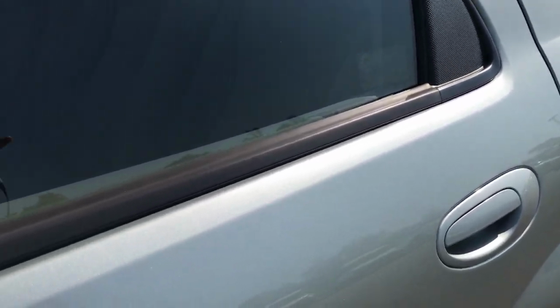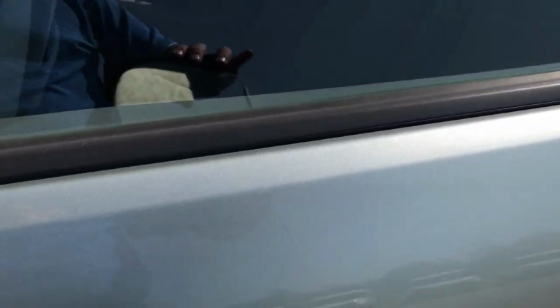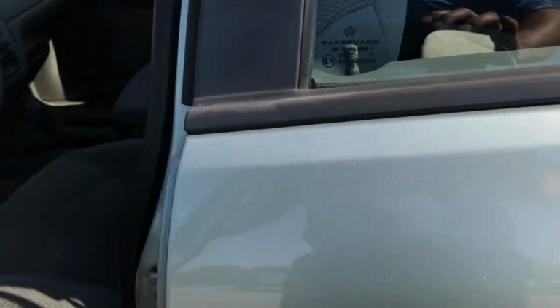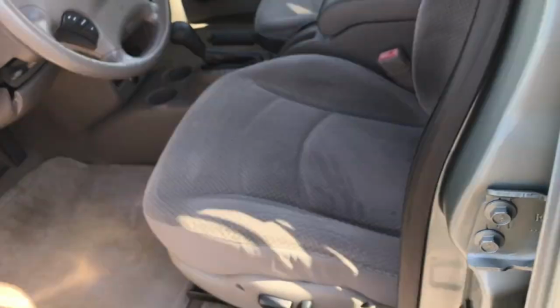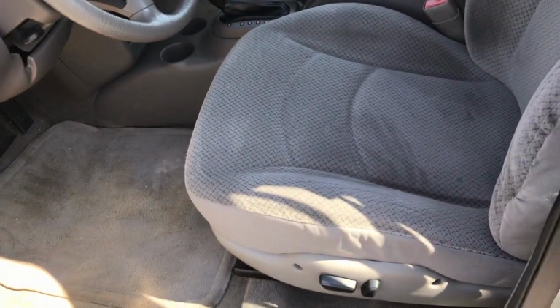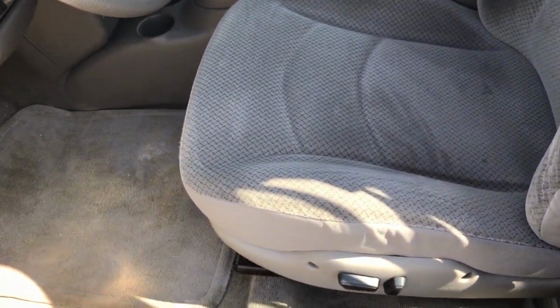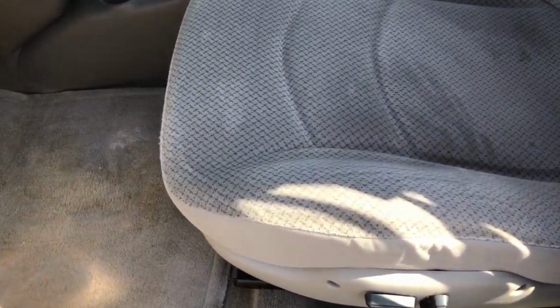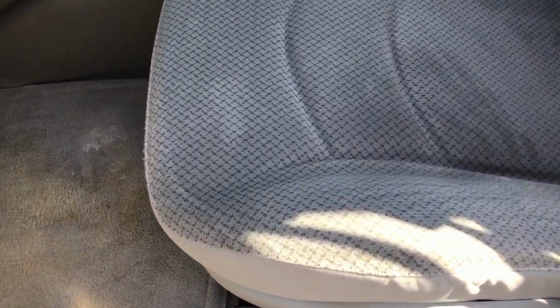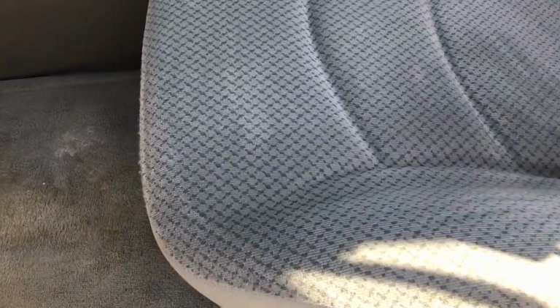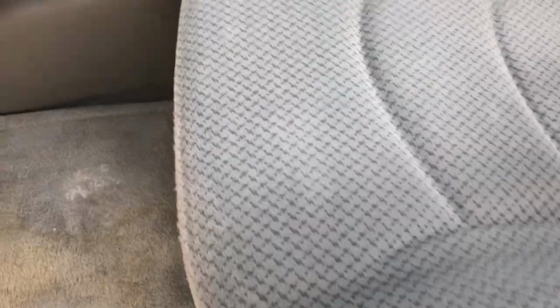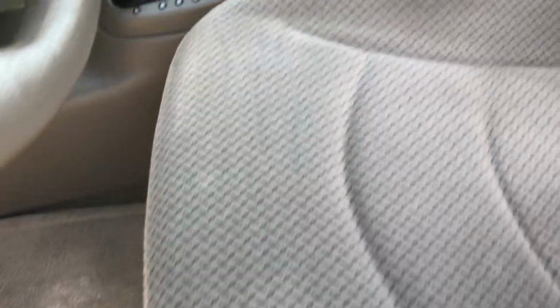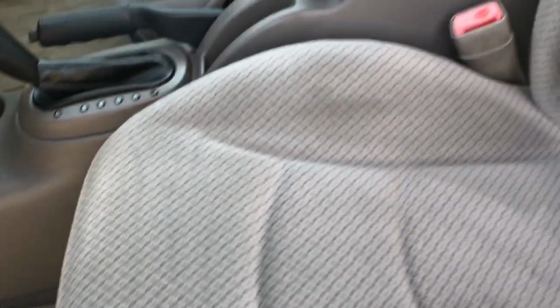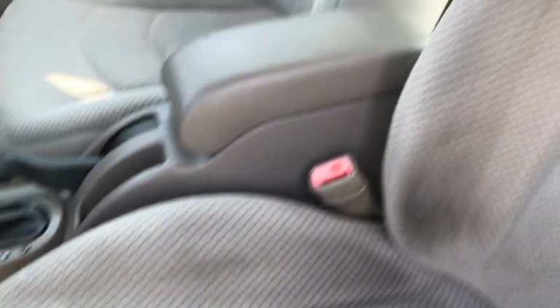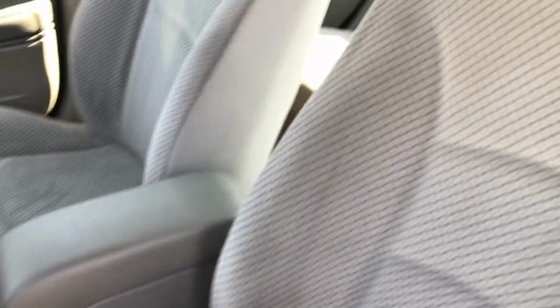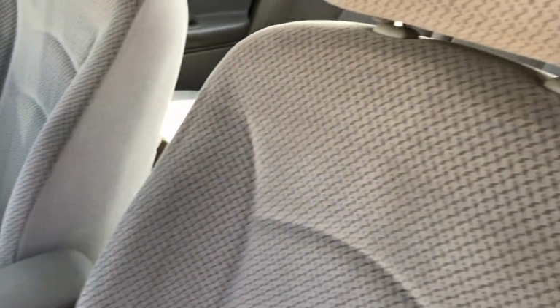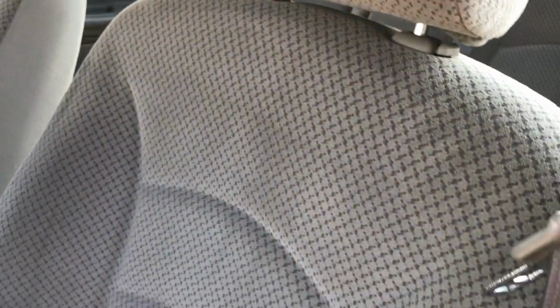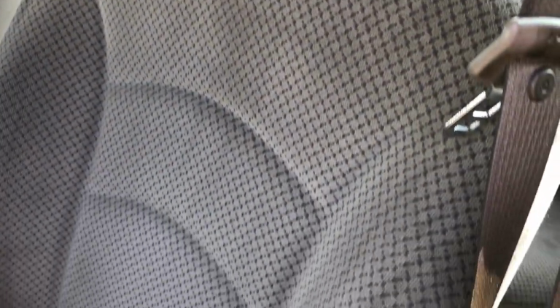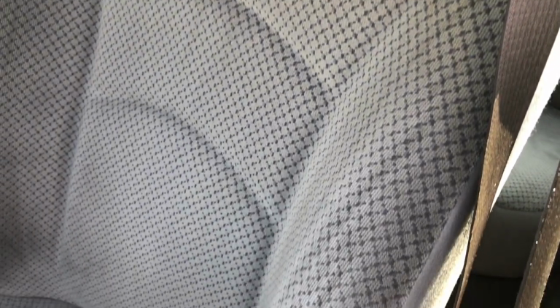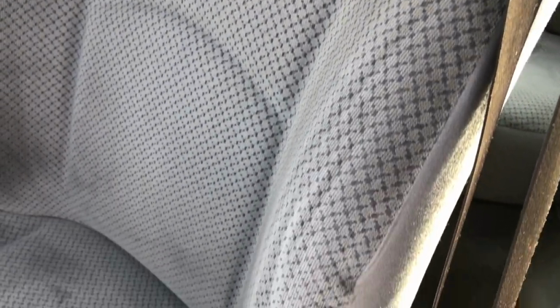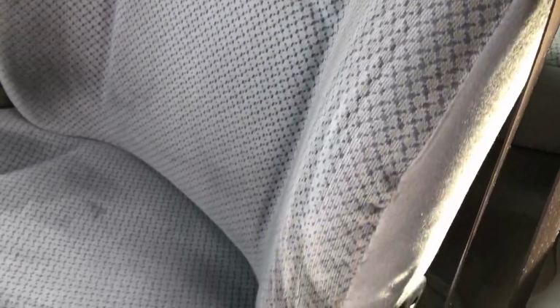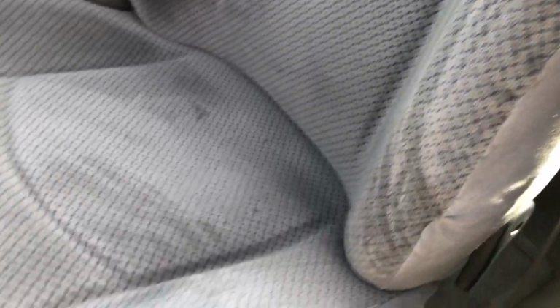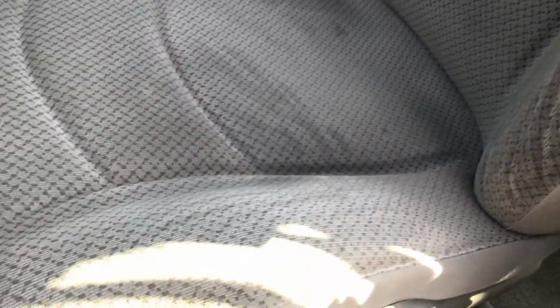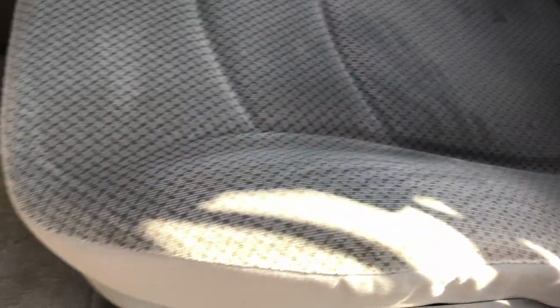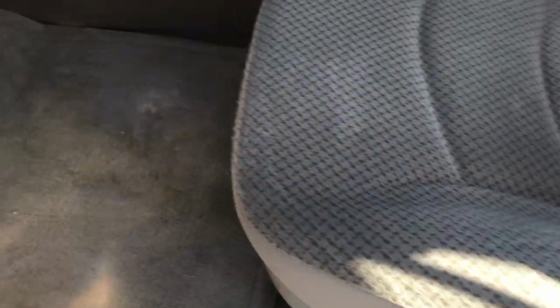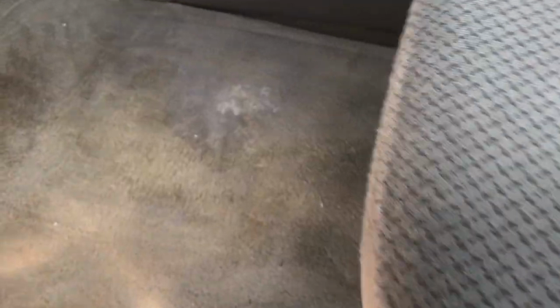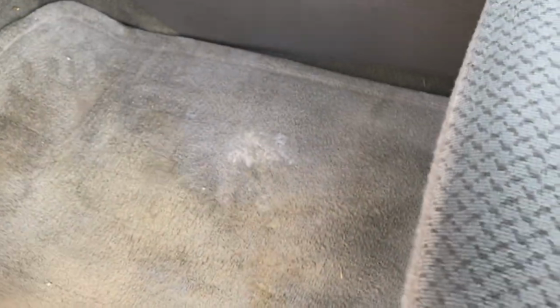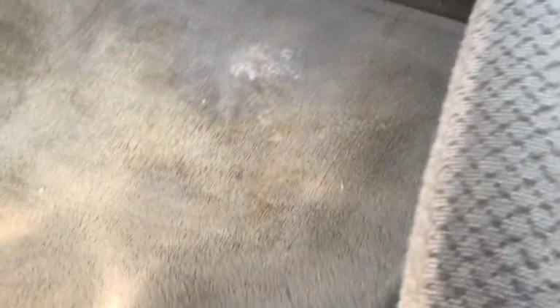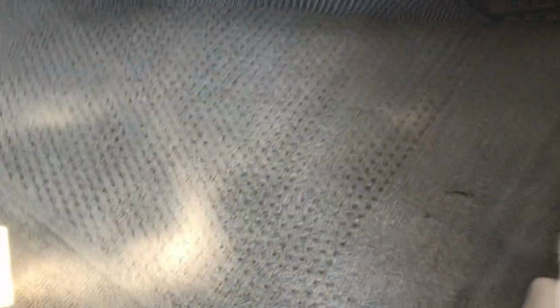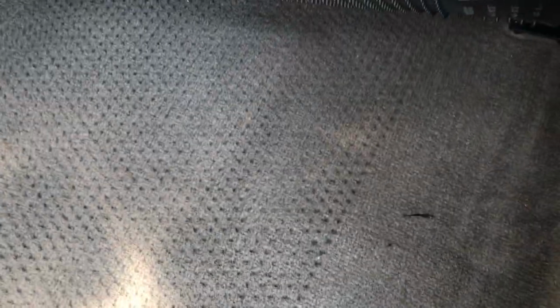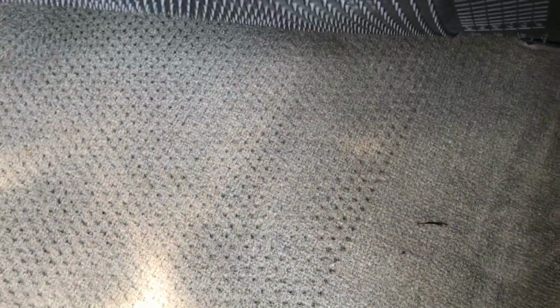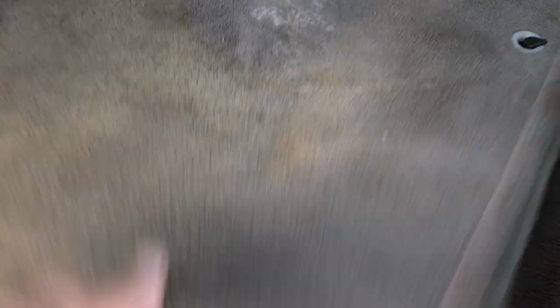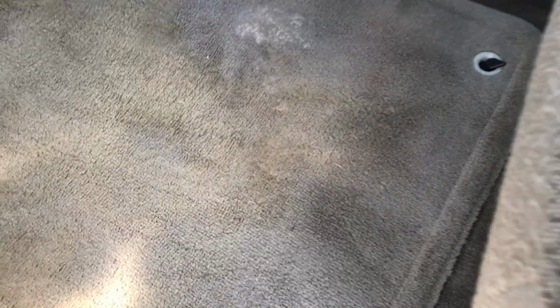Inside, the ES package gives you the gray cloth interior. There are no rips or tears in these seats — they're in really nice condition. Power driver's seat. We've got factory floor mats throughout, and the carpeting is nice and clean underneath.